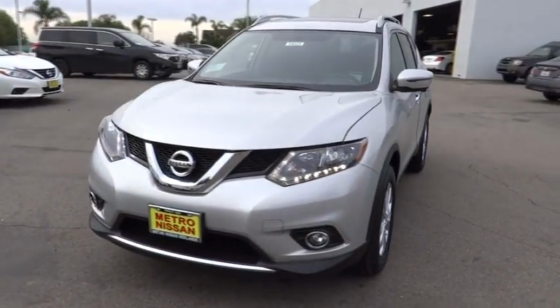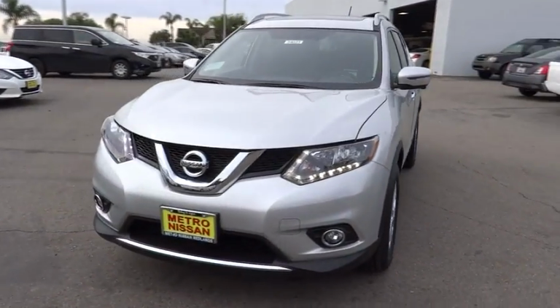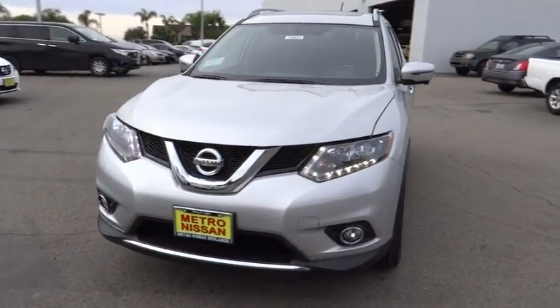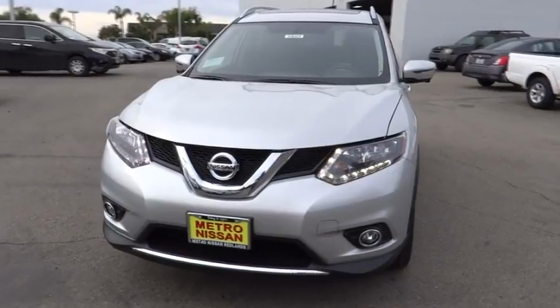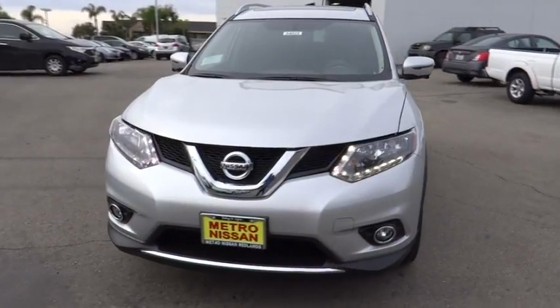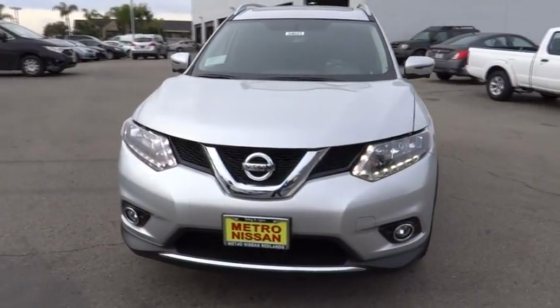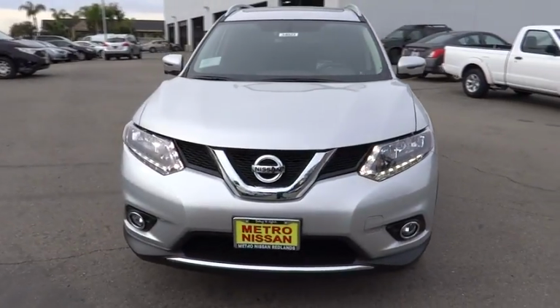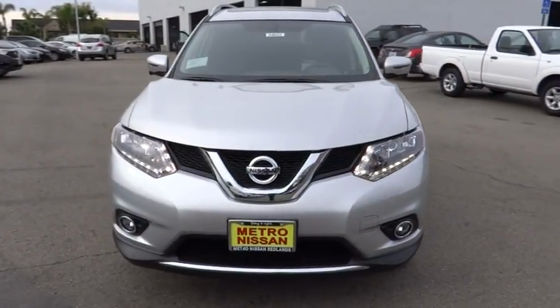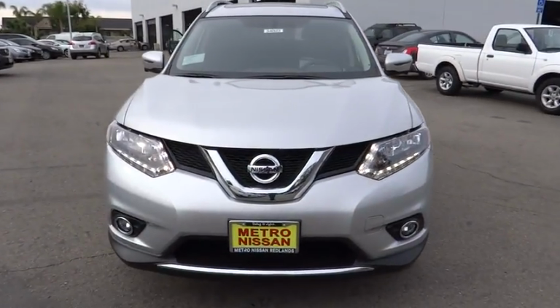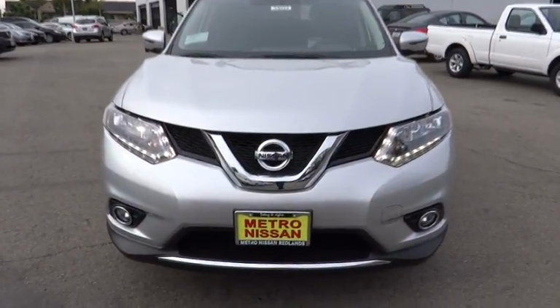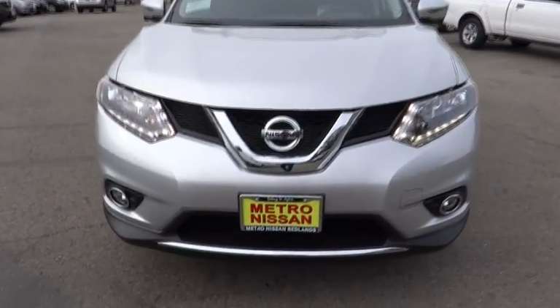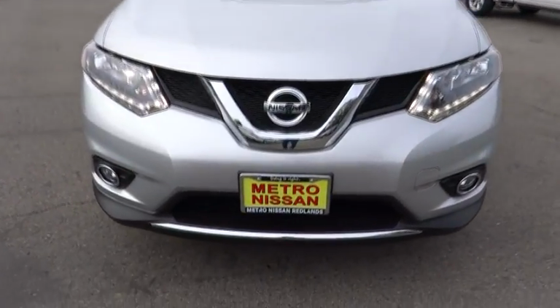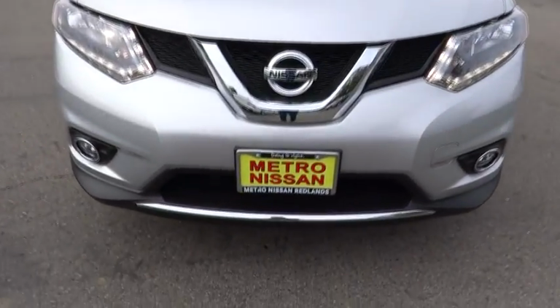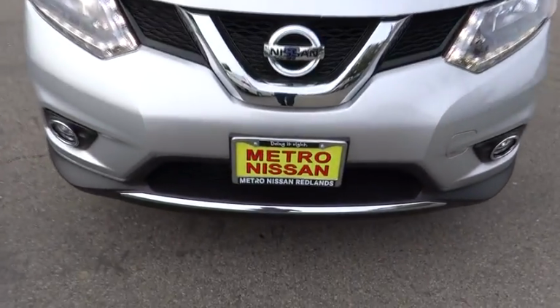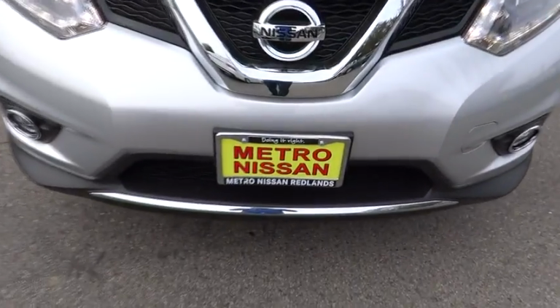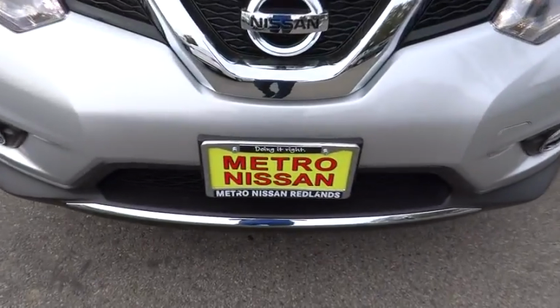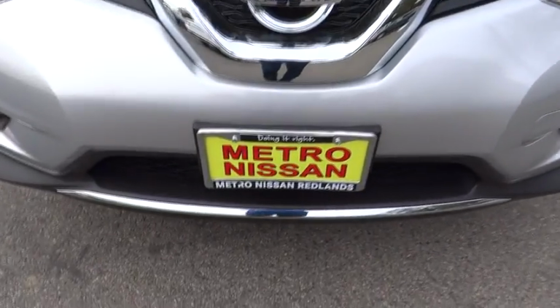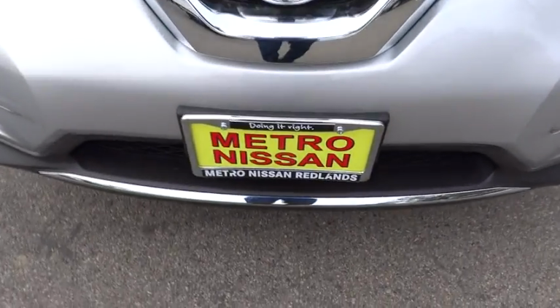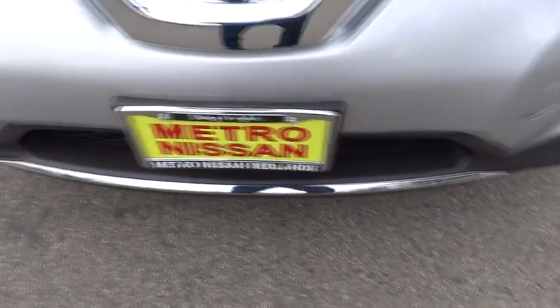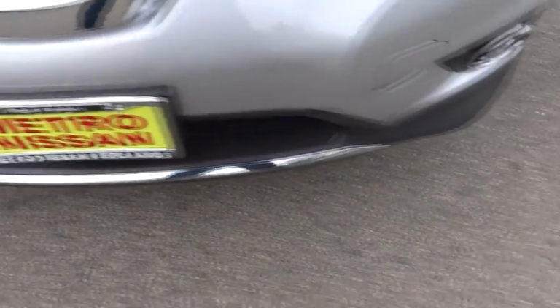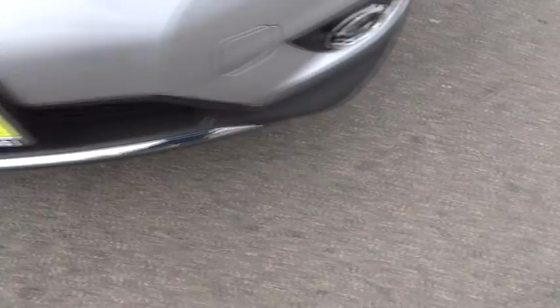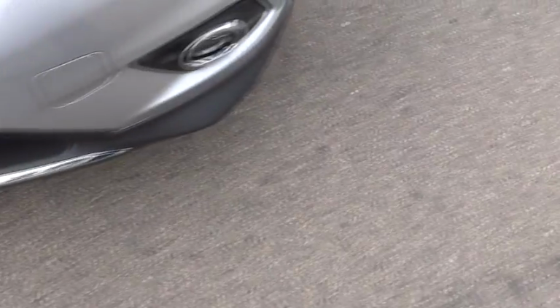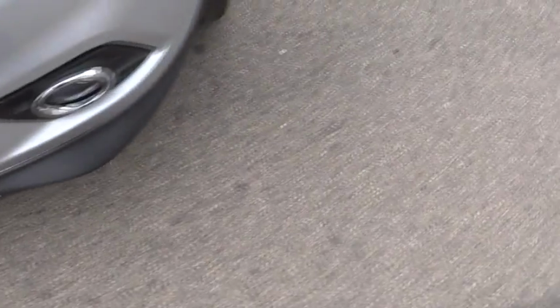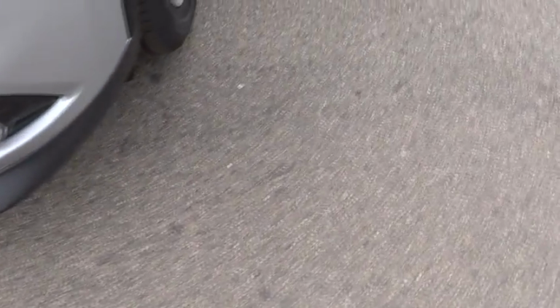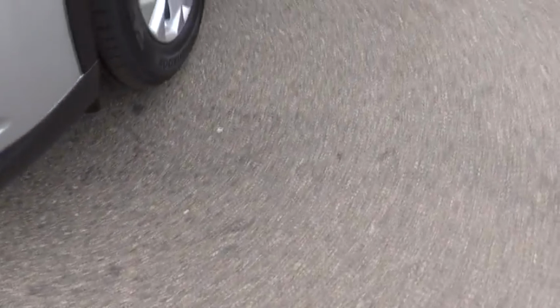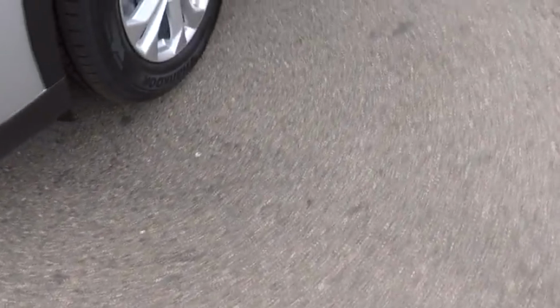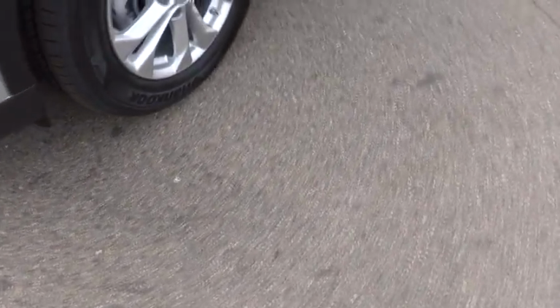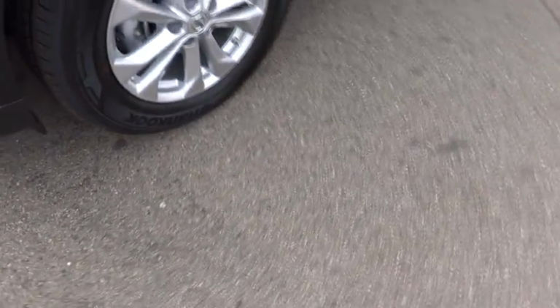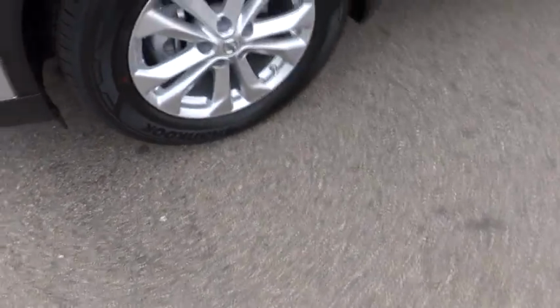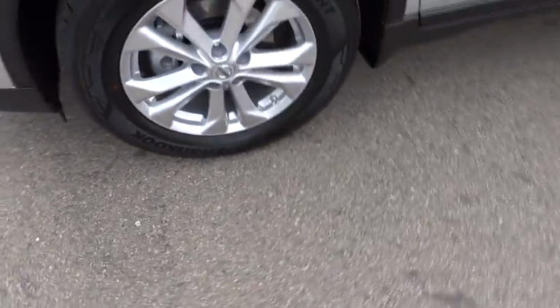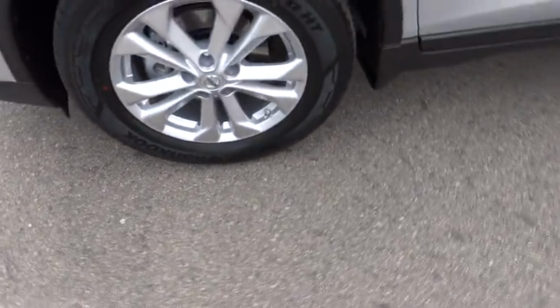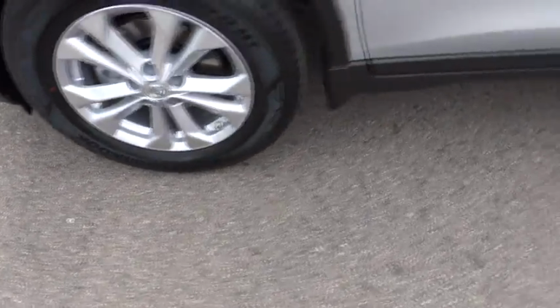Climate control, rear defrost, AM FM stereo radio, bucket seats, passenger airbag. Drive away with a great deal on this vehicle. Call or stop in today.